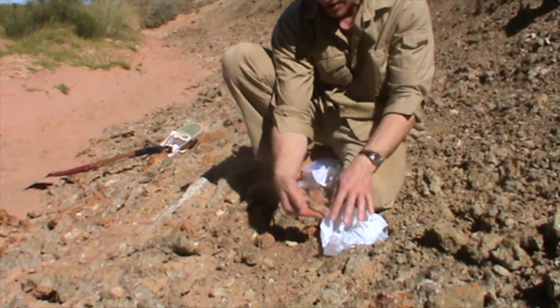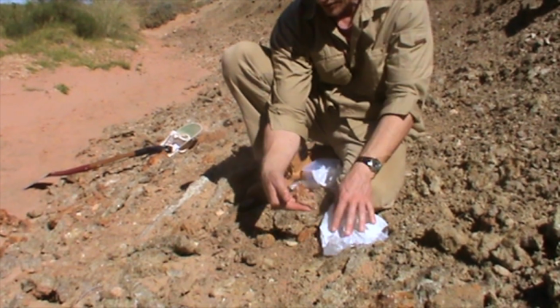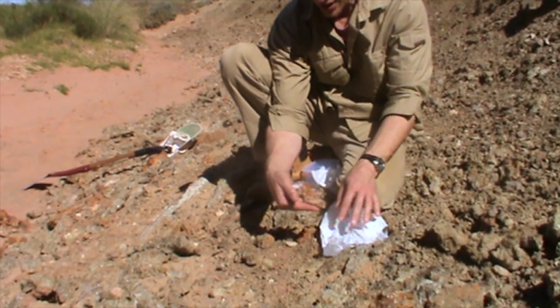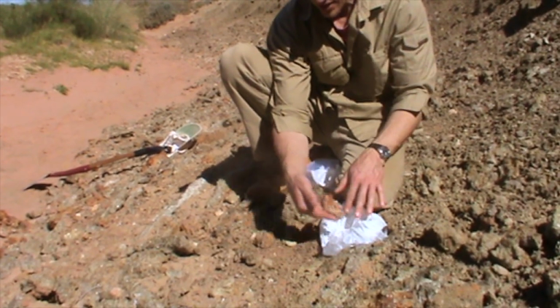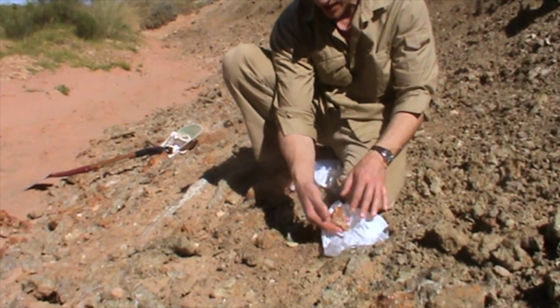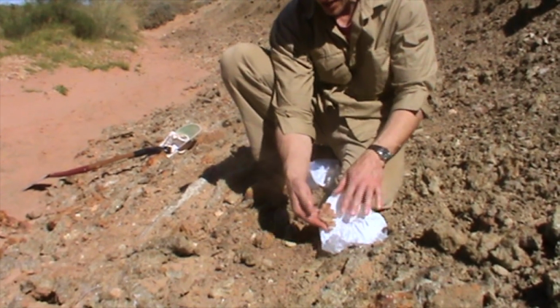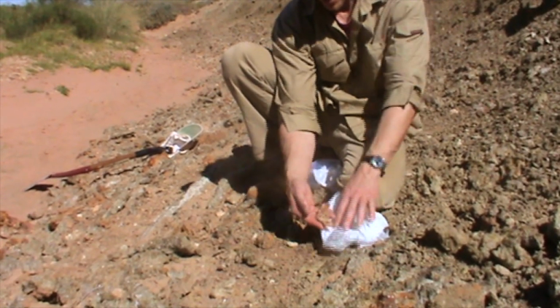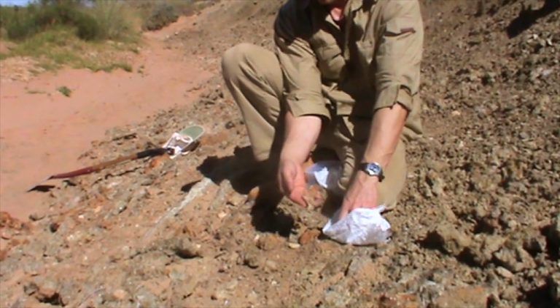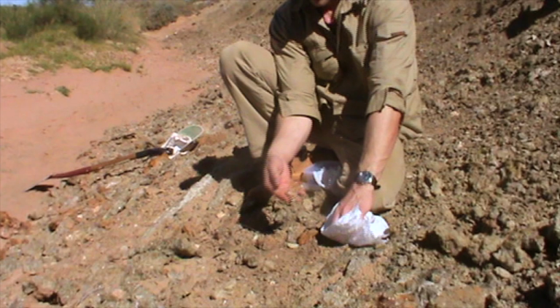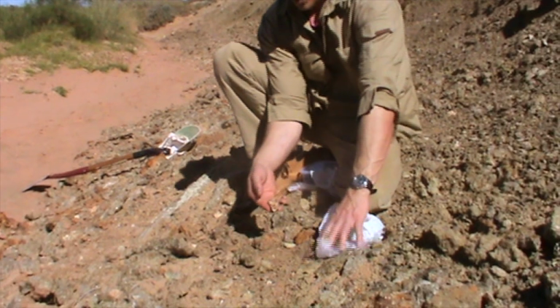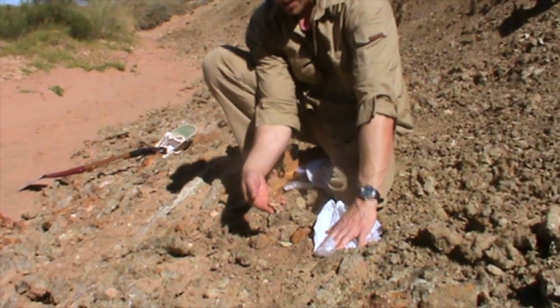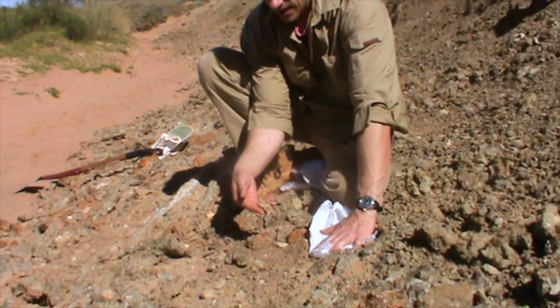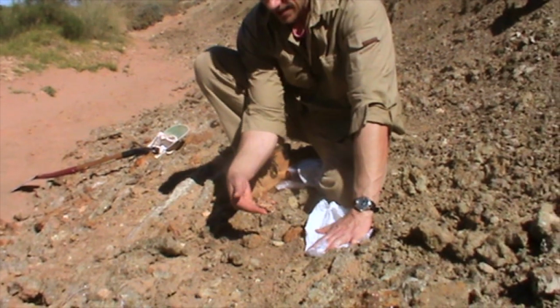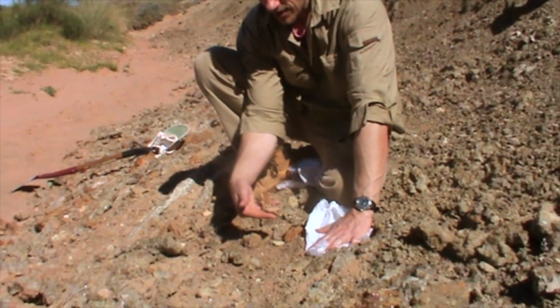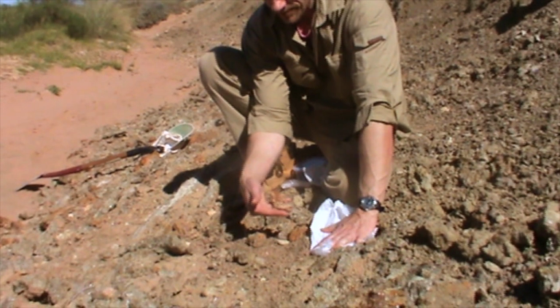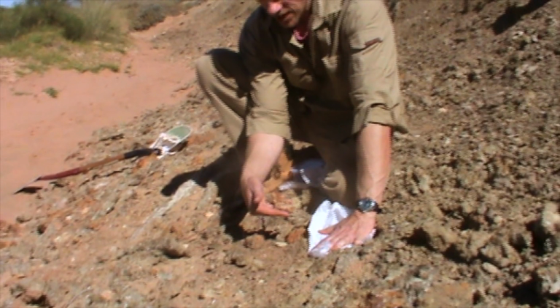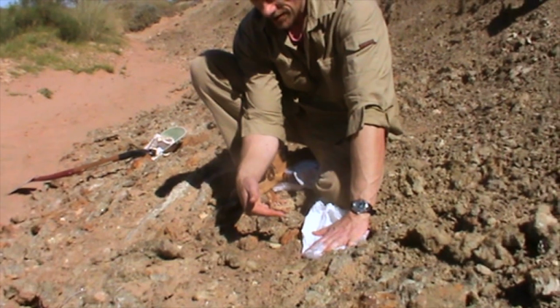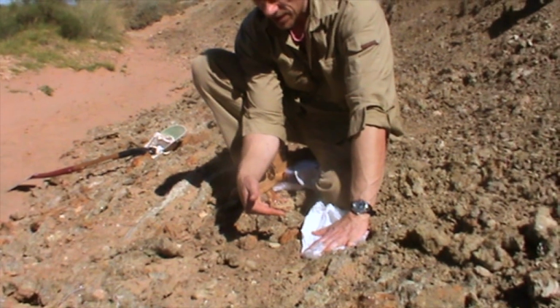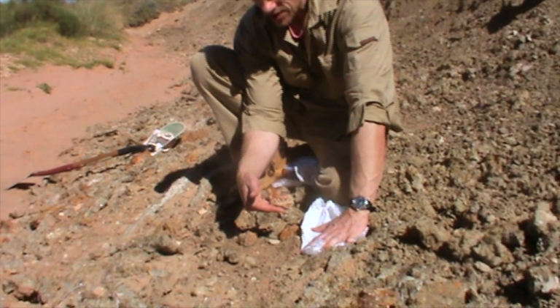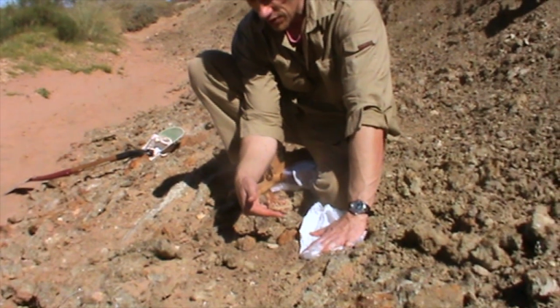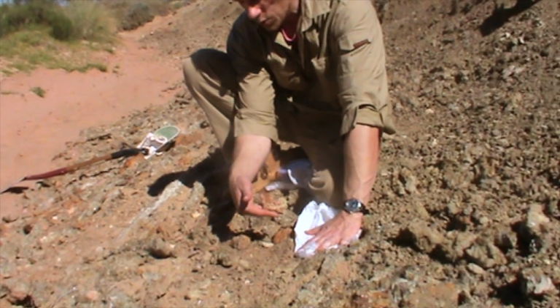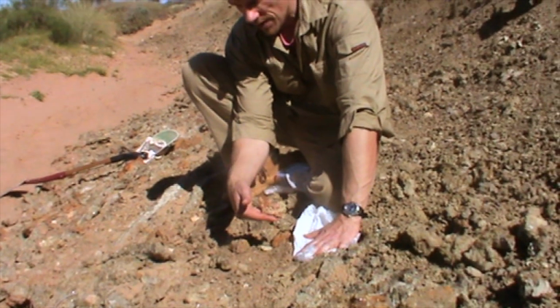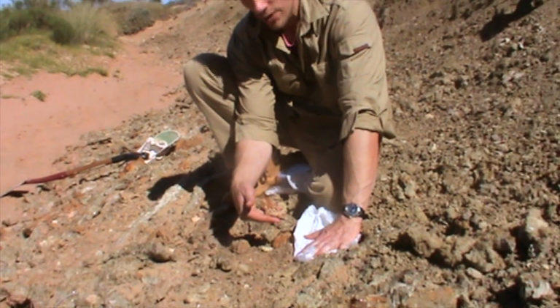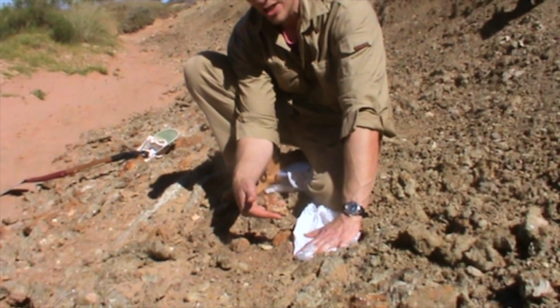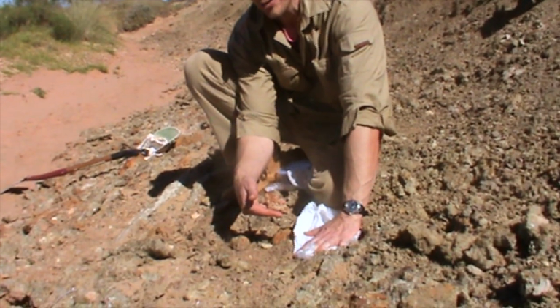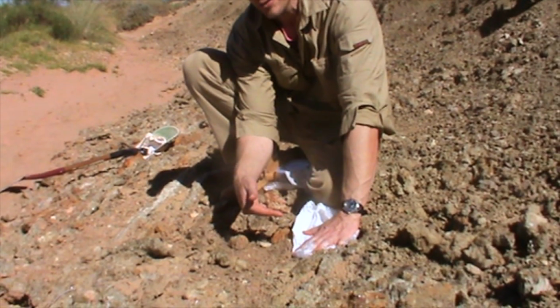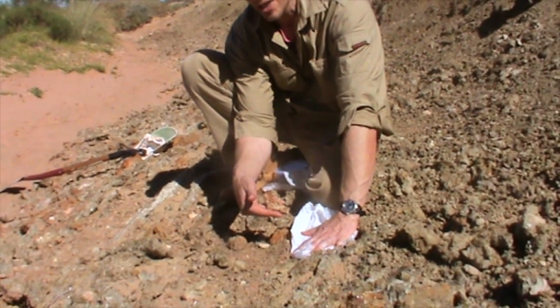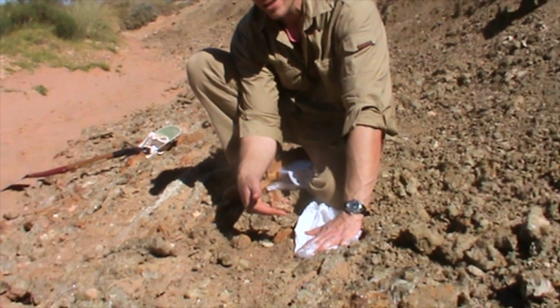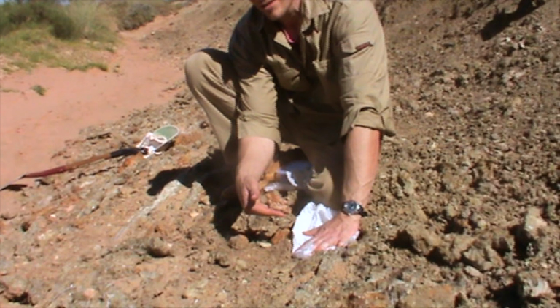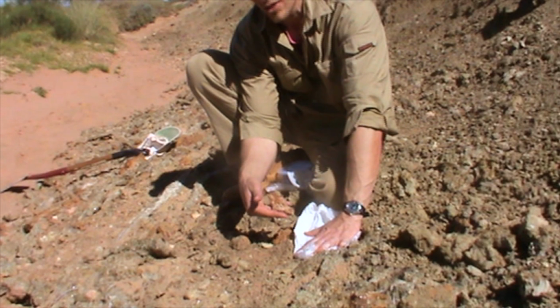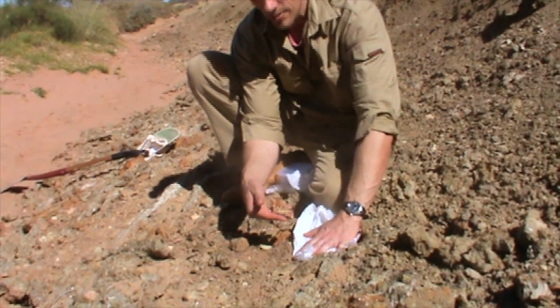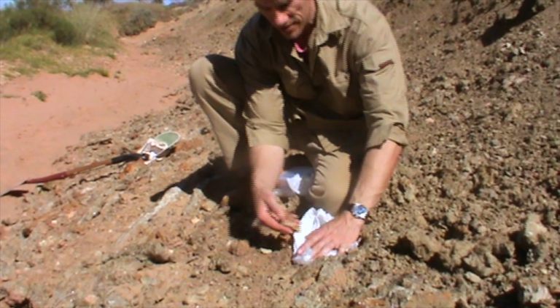The fish that used to live here in this area 95 million years ago — the water depth would have been about 50 meters or thereabouts.